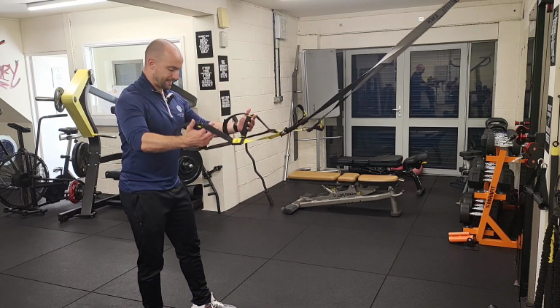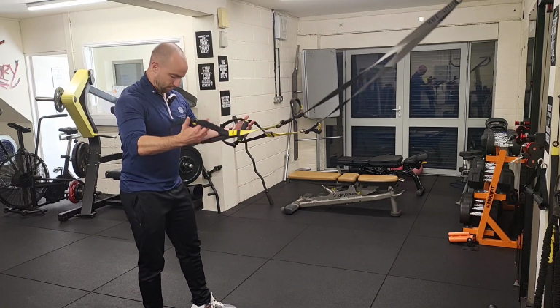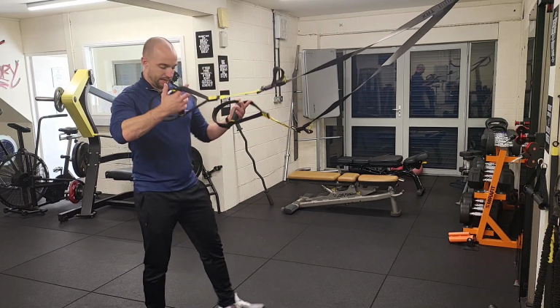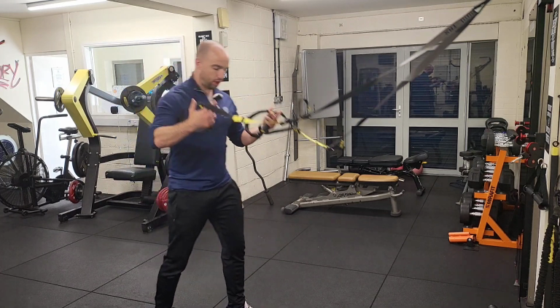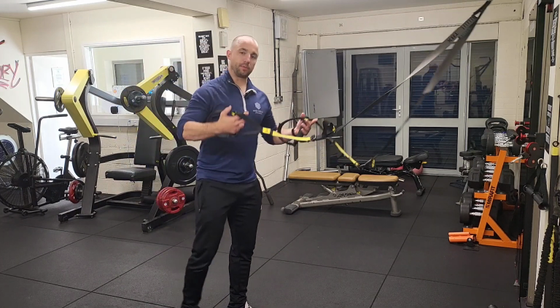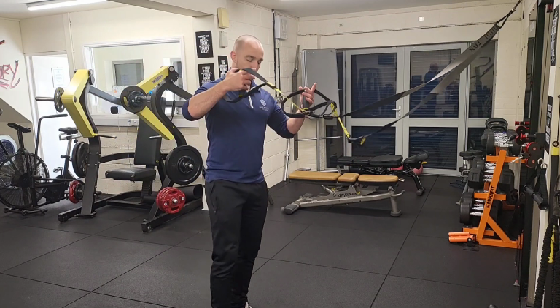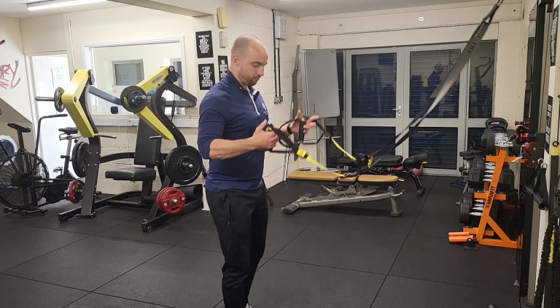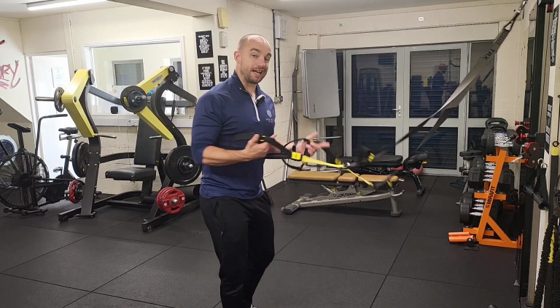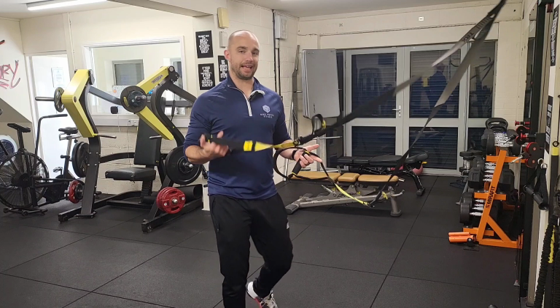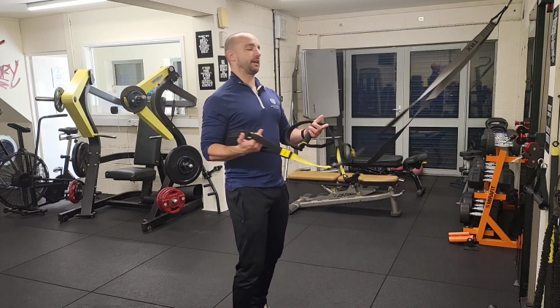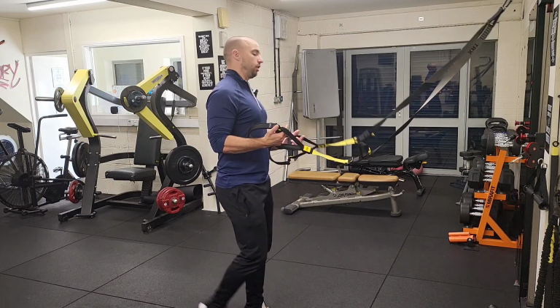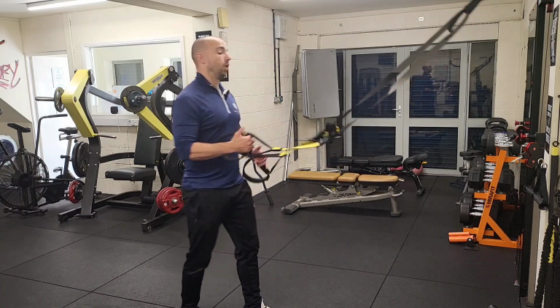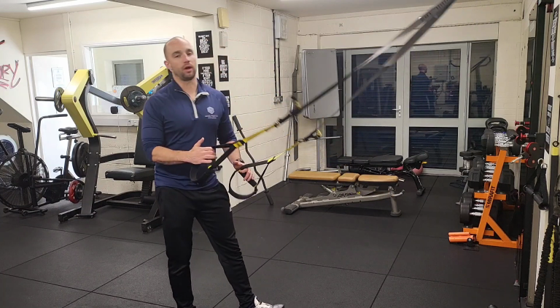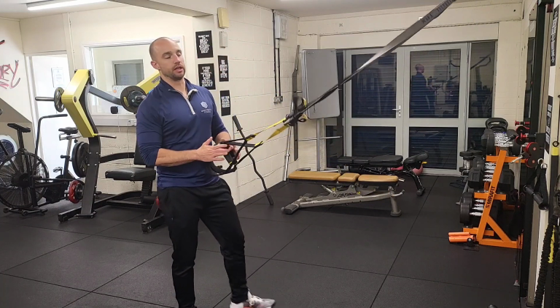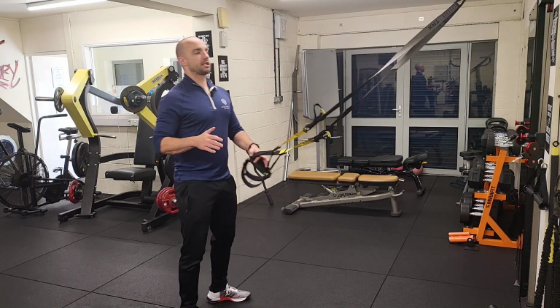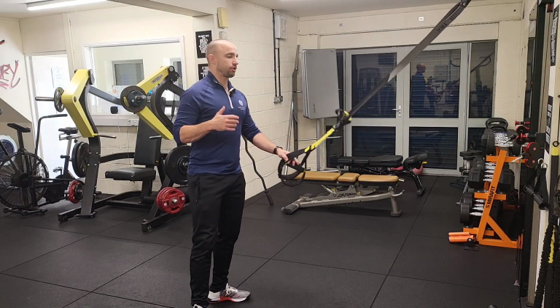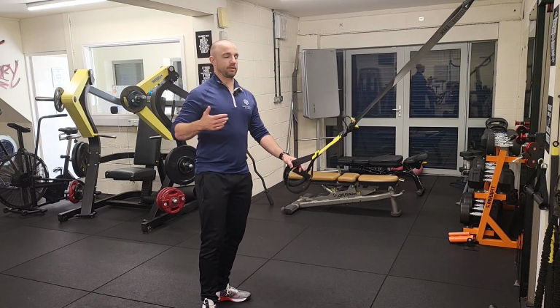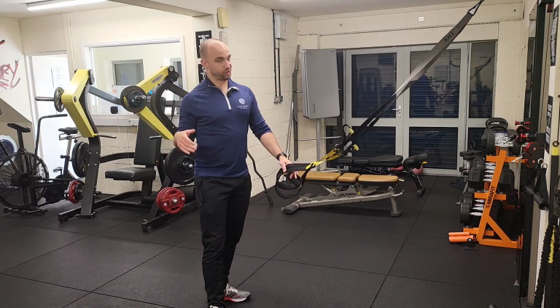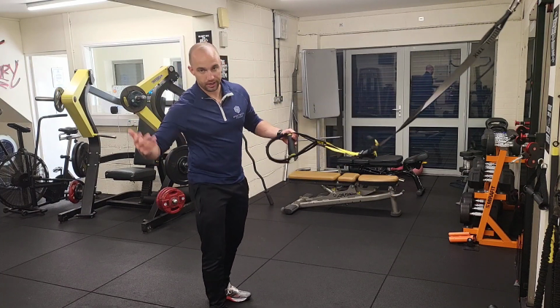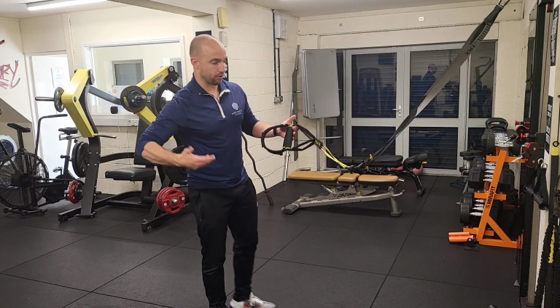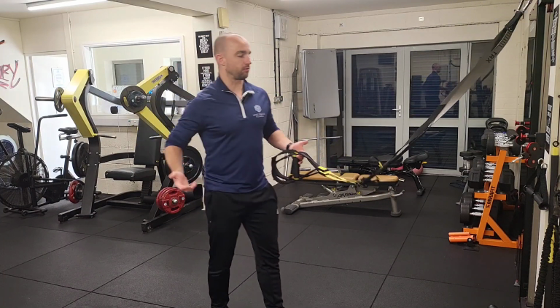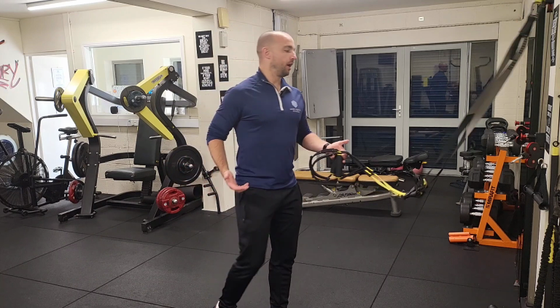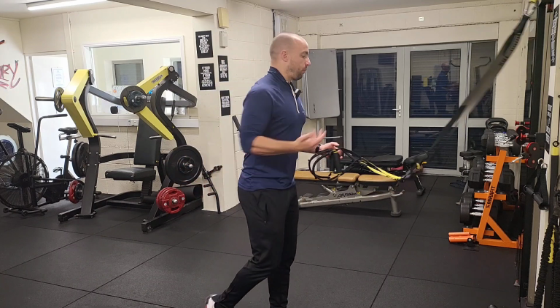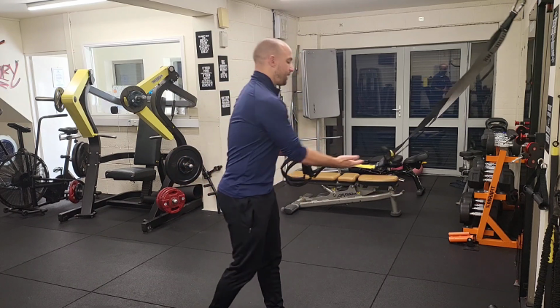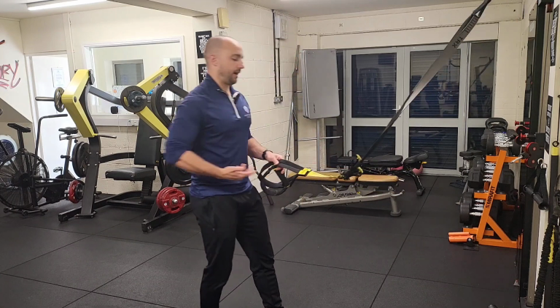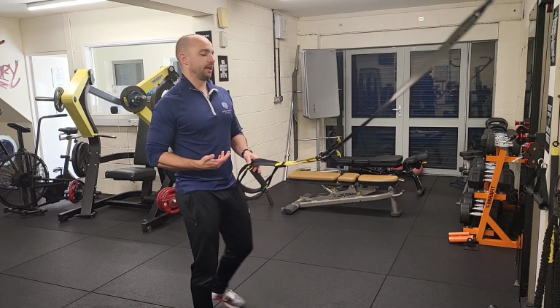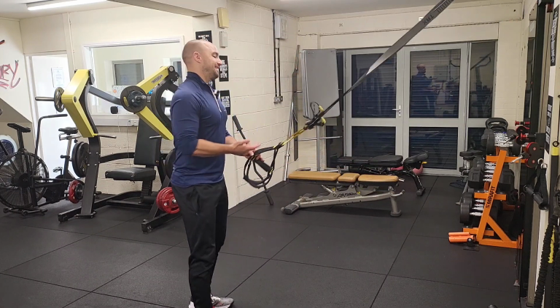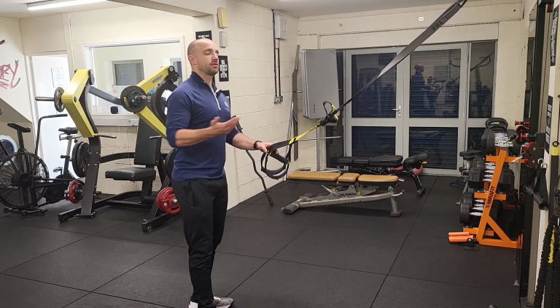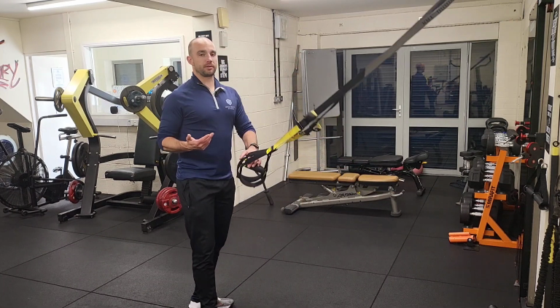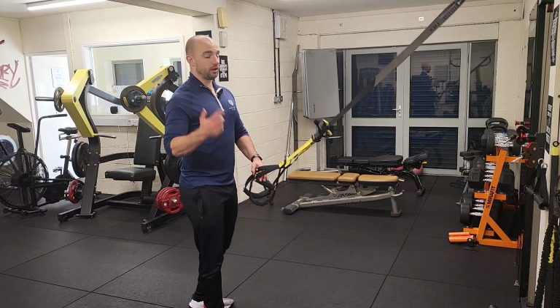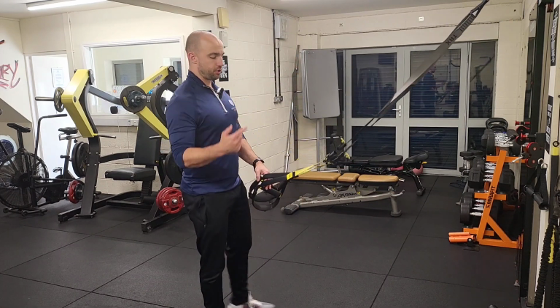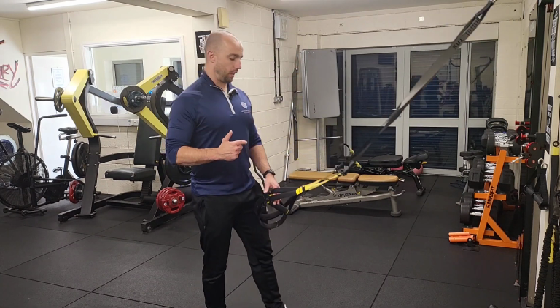Rear delts. A lot of people don't really hit the back of their shoulders all that often. Certainly they're doing traps — they might throw in a shrug here and there or an upright row. But with the TRX, there are loads of different ways we can do it. I'm going to show you just one.